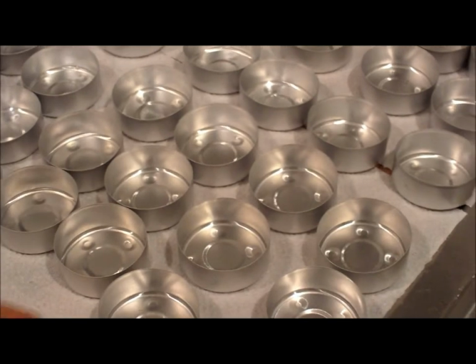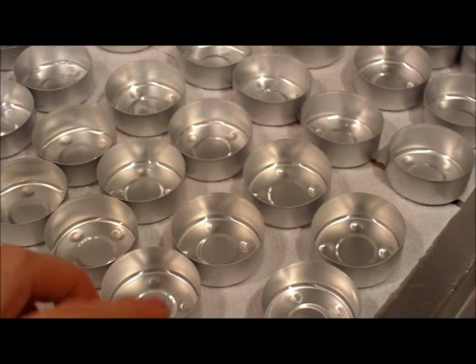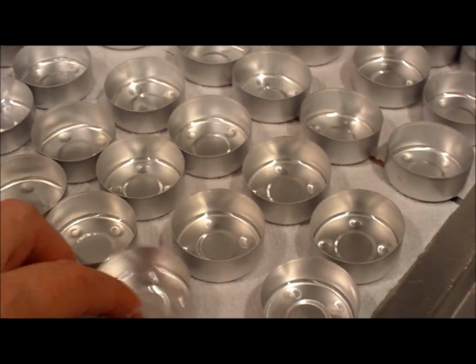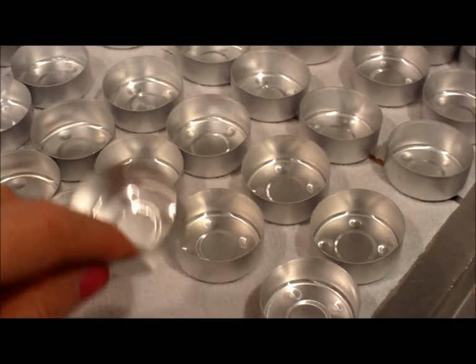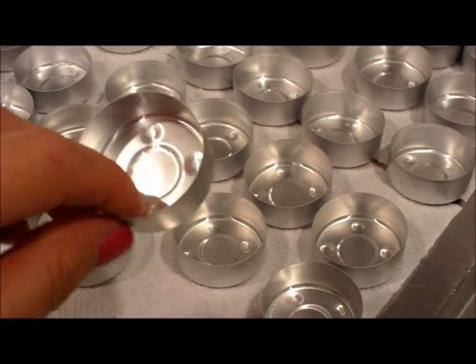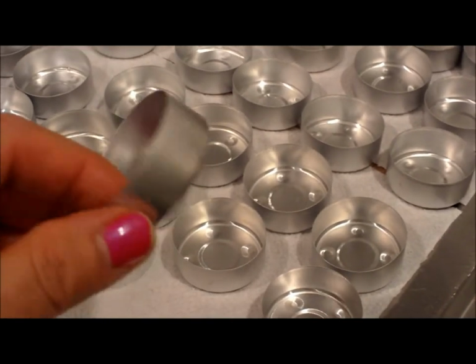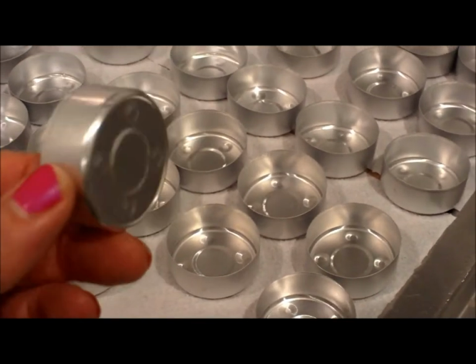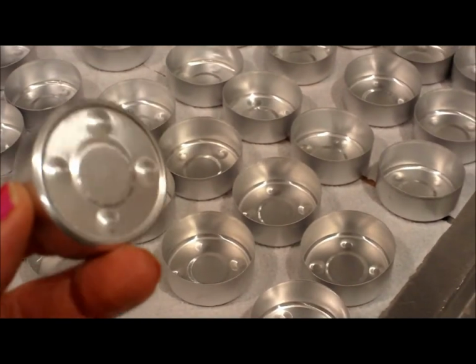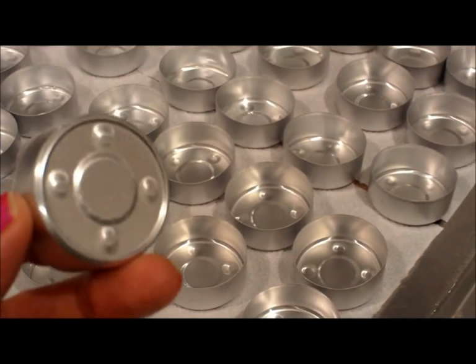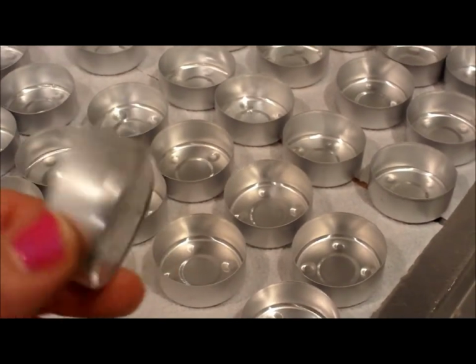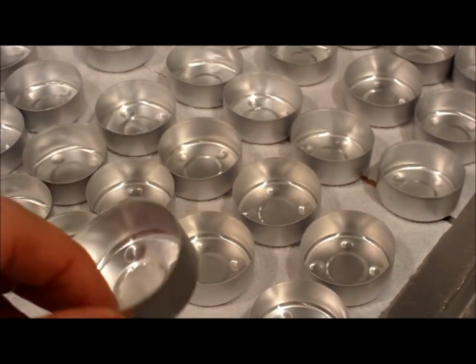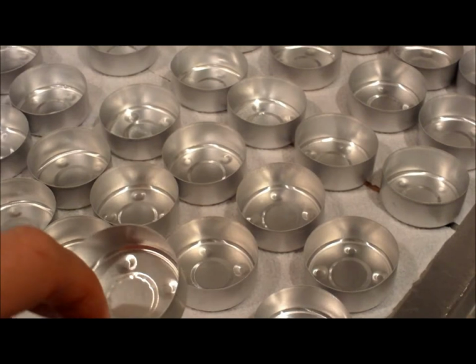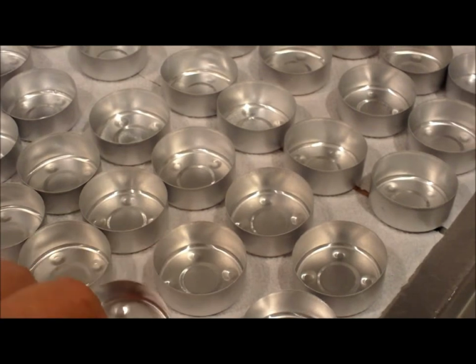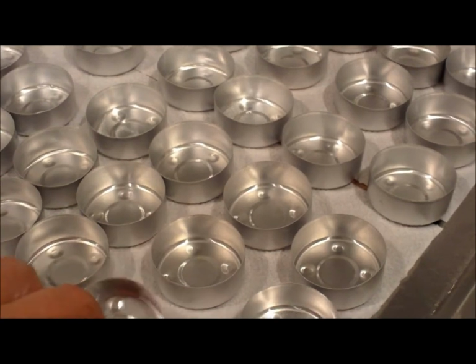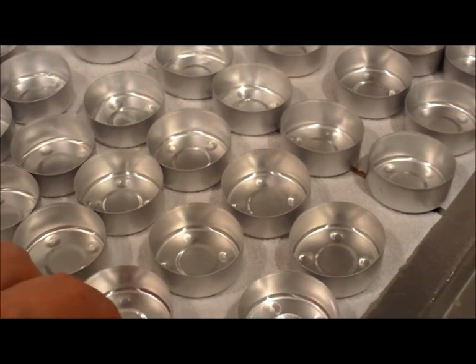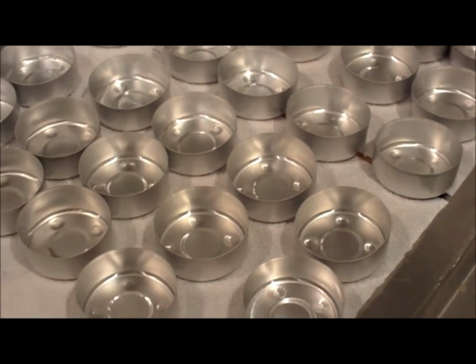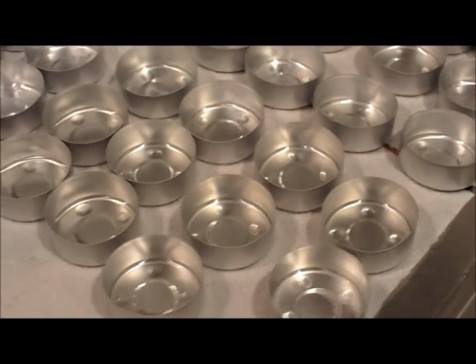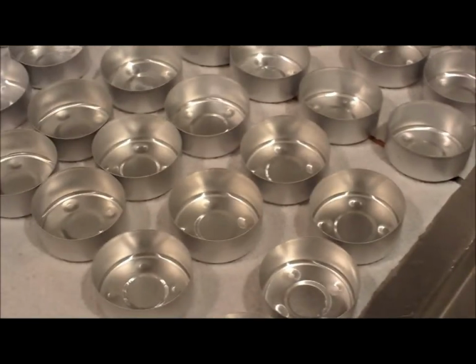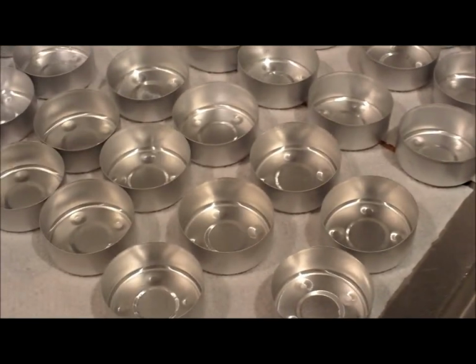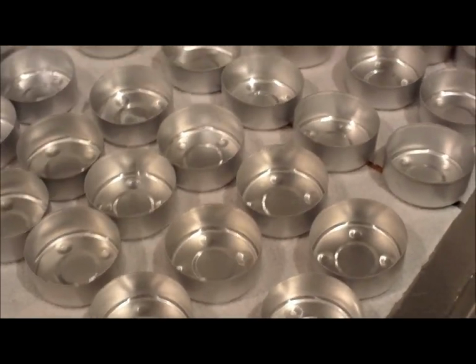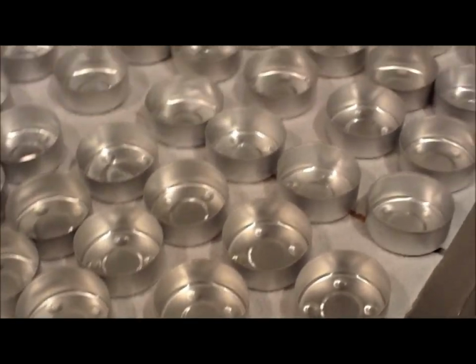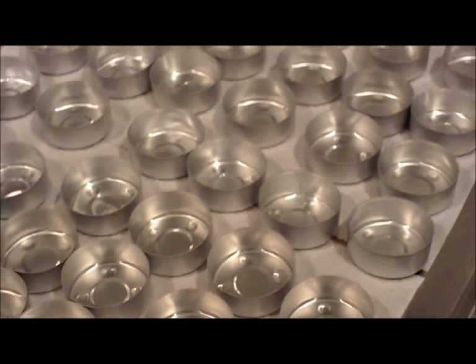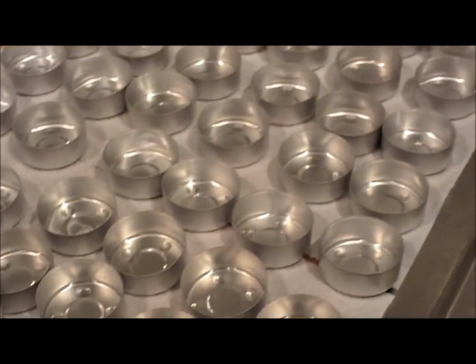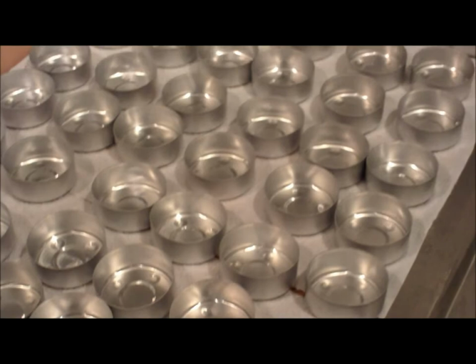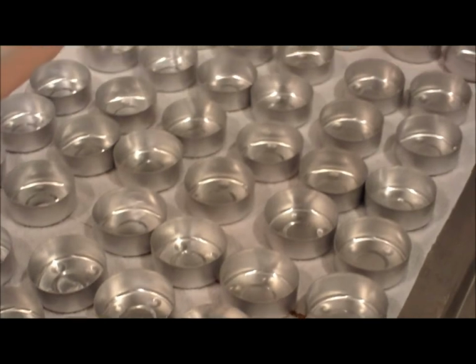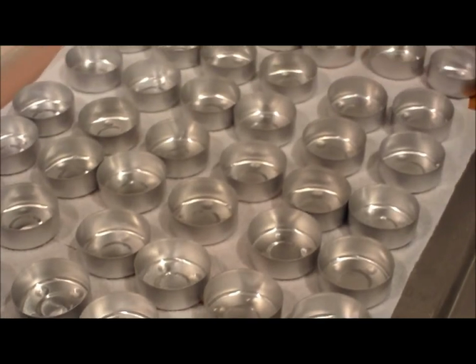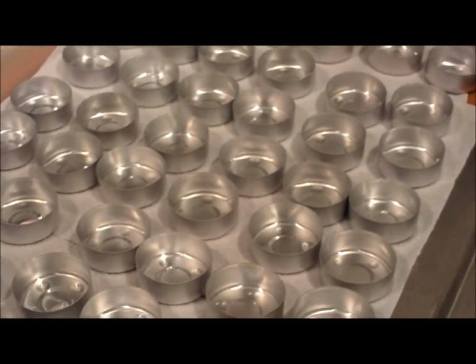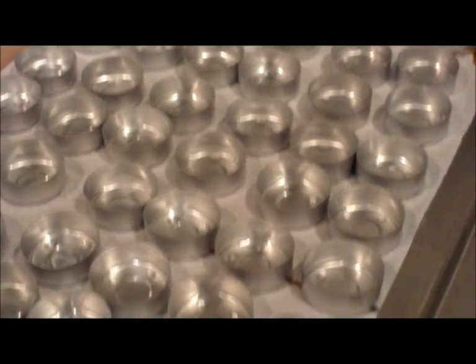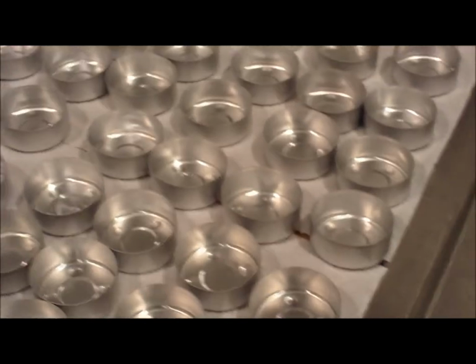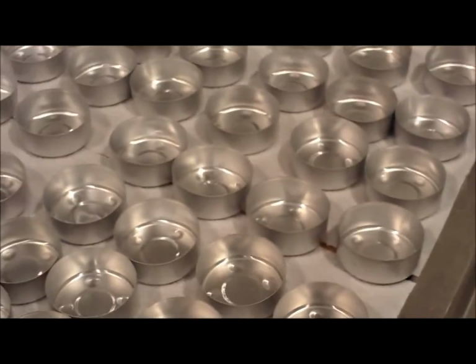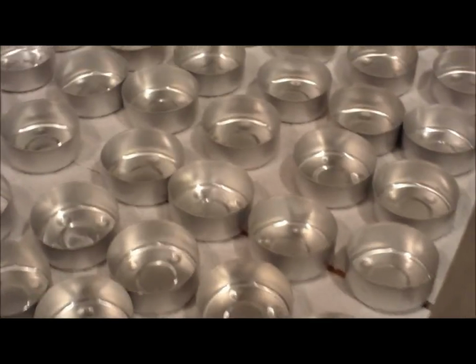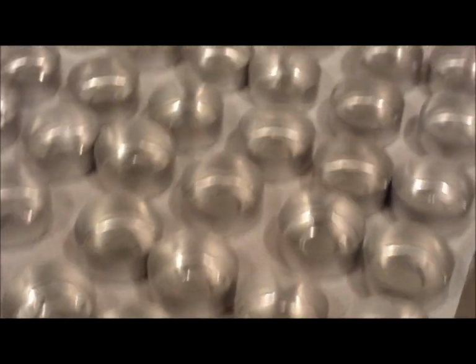Right now I'm making tea lights and I use aluminum containers so this way they're recyclable. This is how I line them up before I pour them.